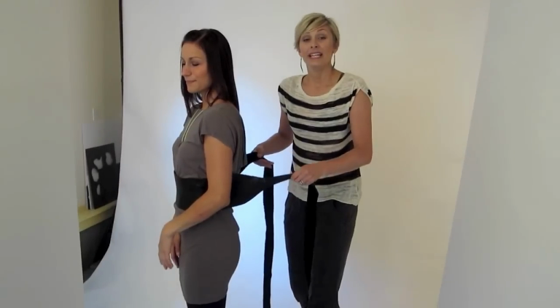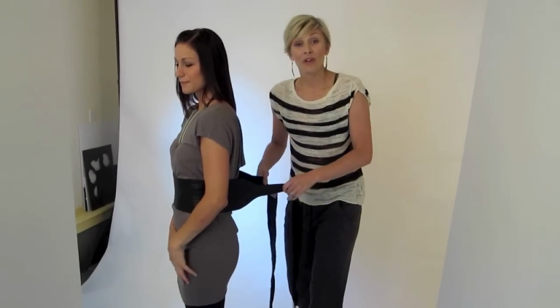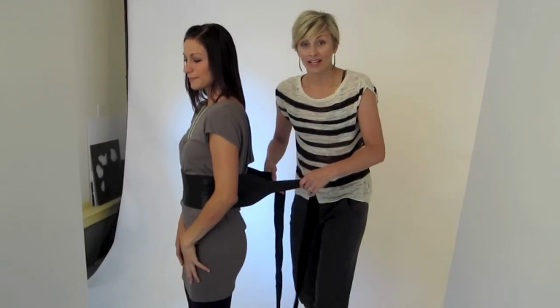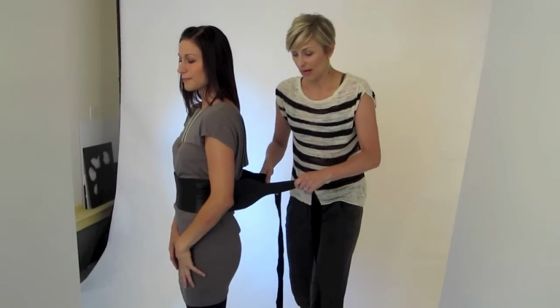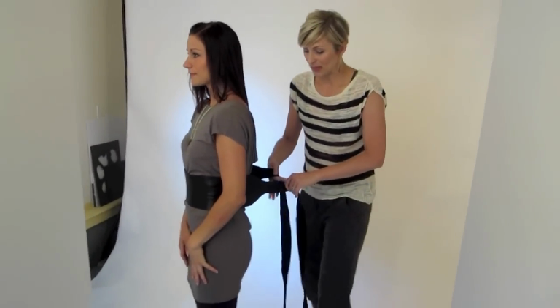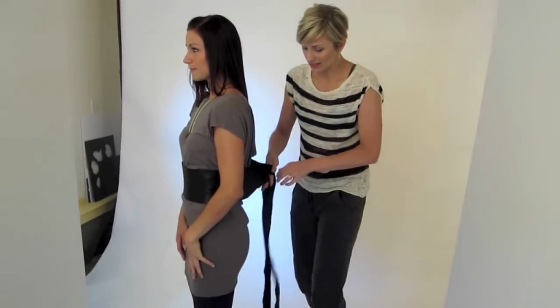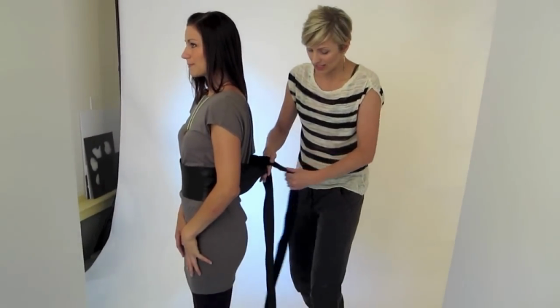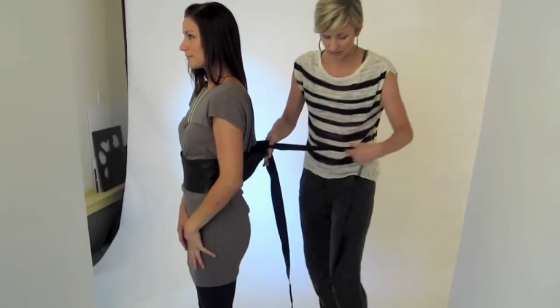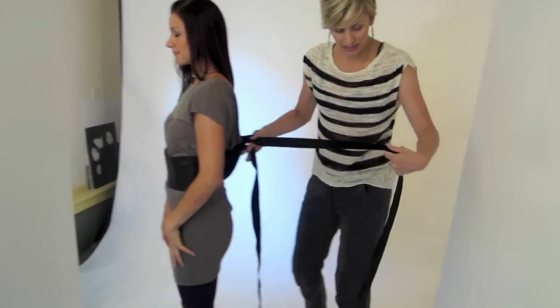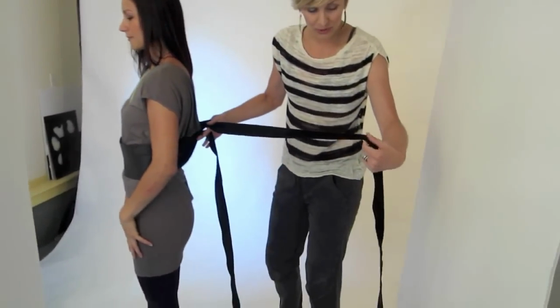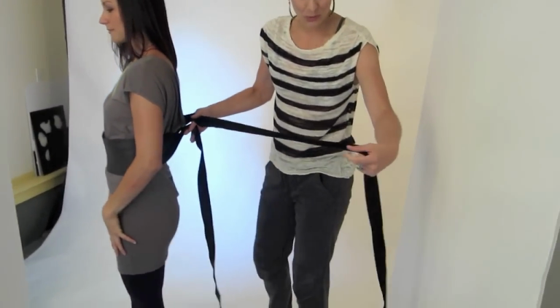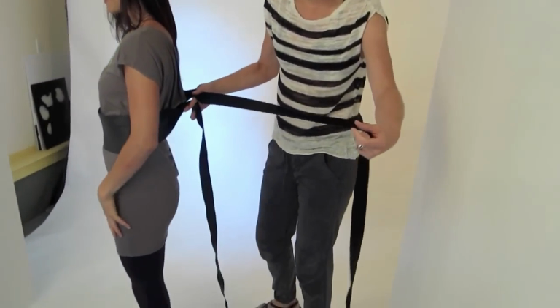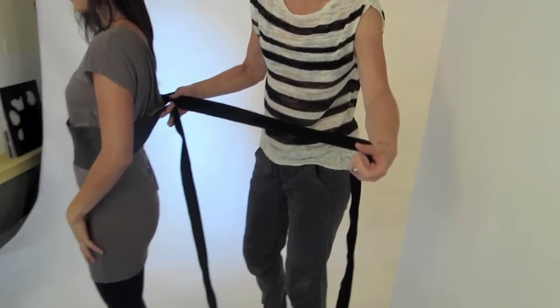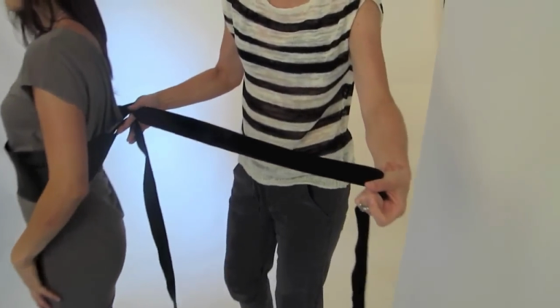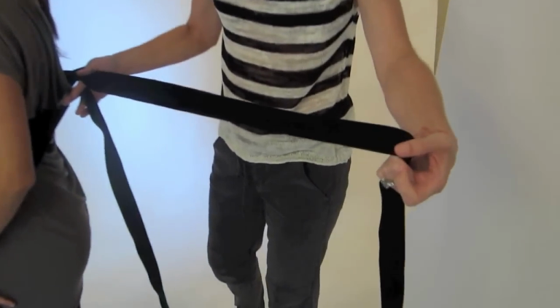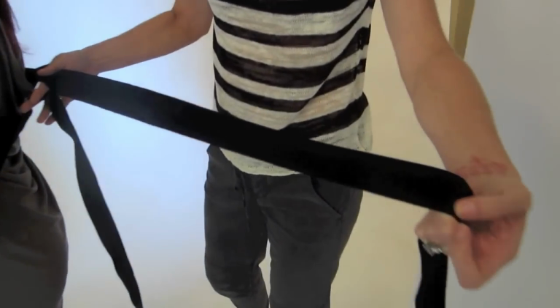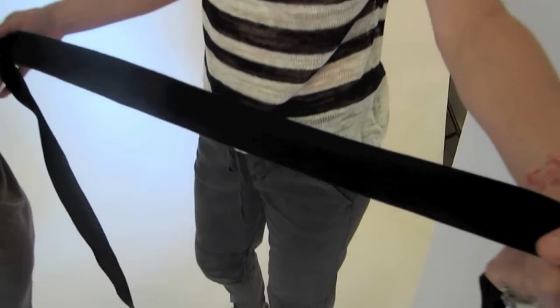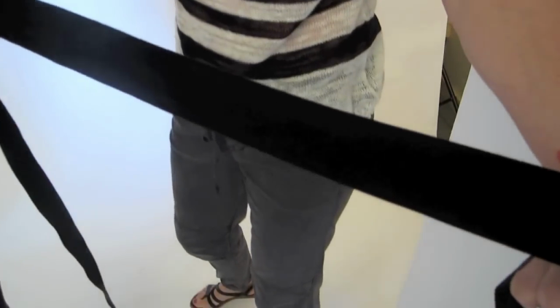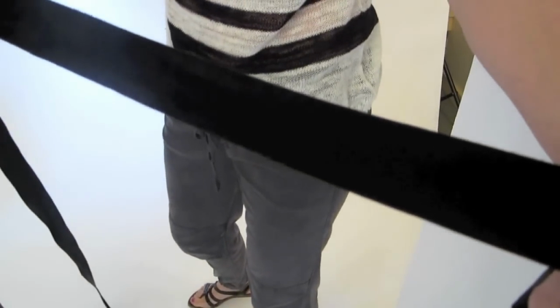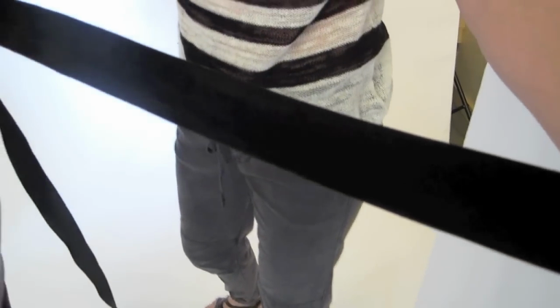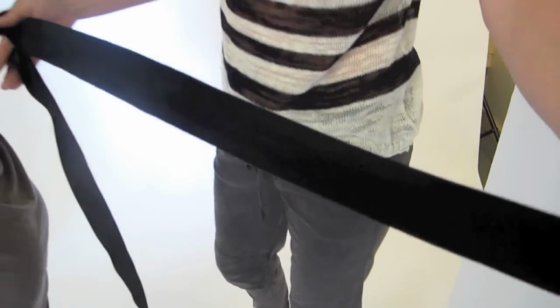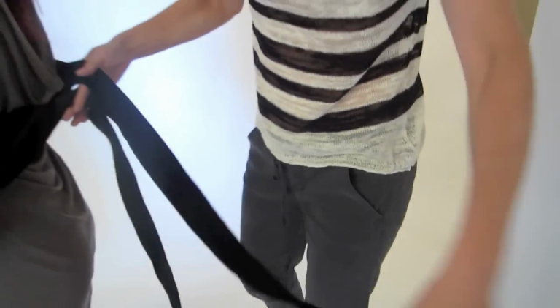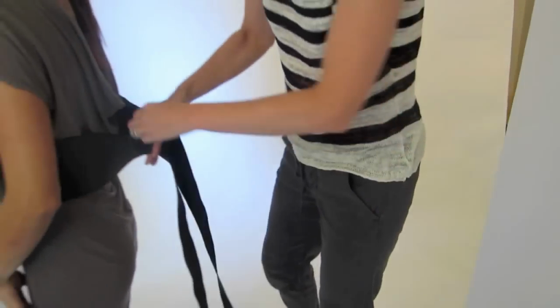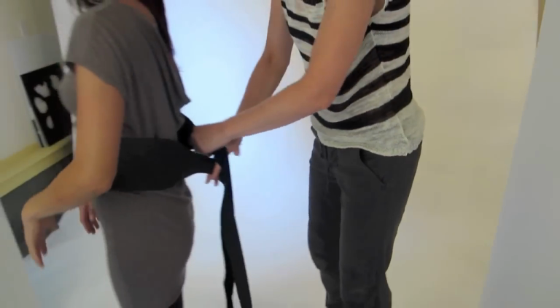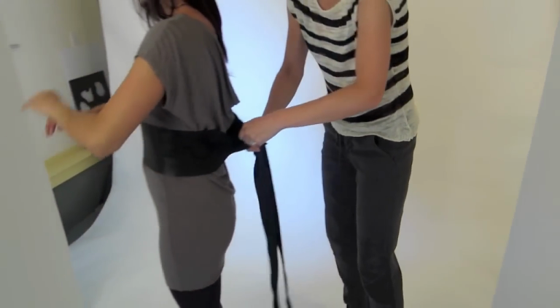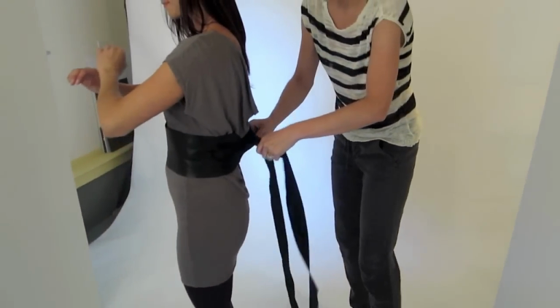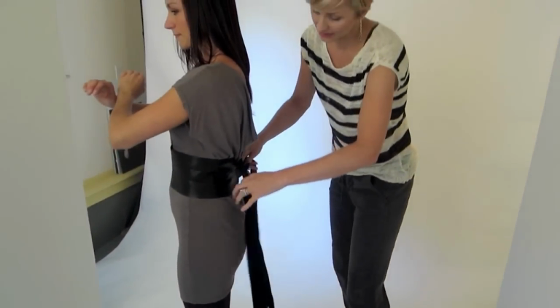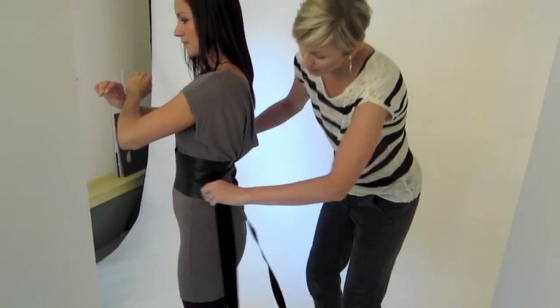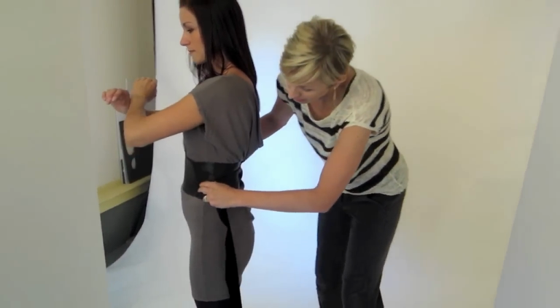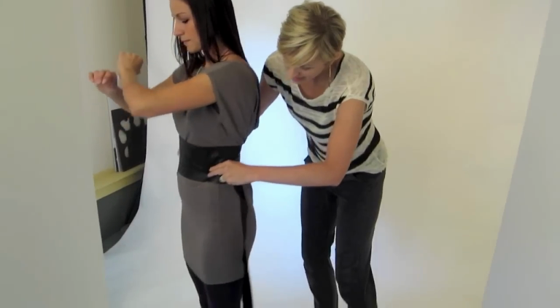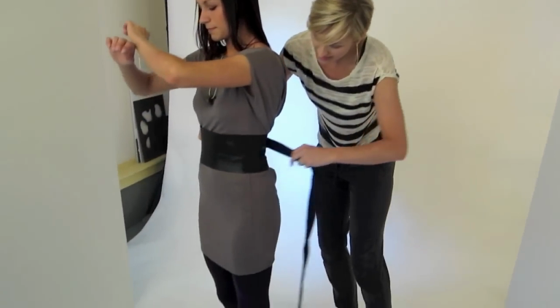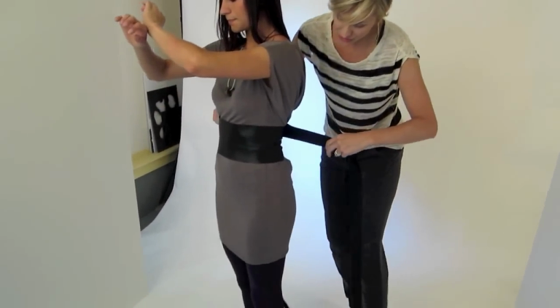Now another way that I like to wrap this belt is — there is a really beautiful suede side to these belts that is a little bit softer and has some texture, so I like to show off that kind of contrast and texture.